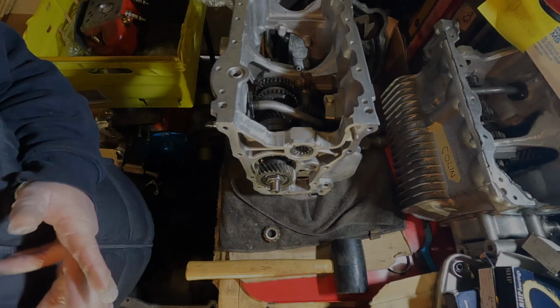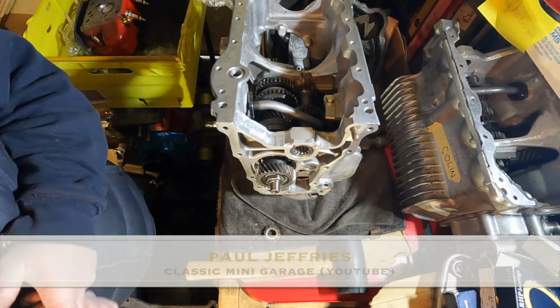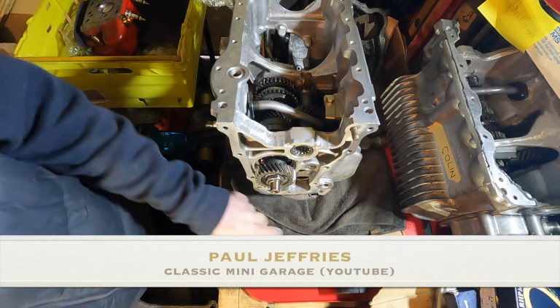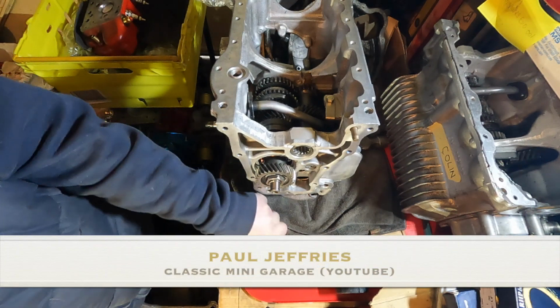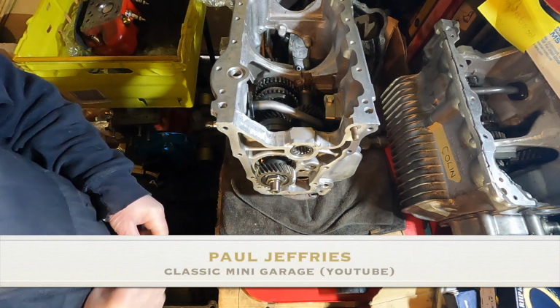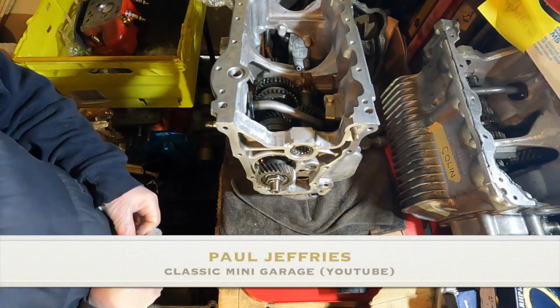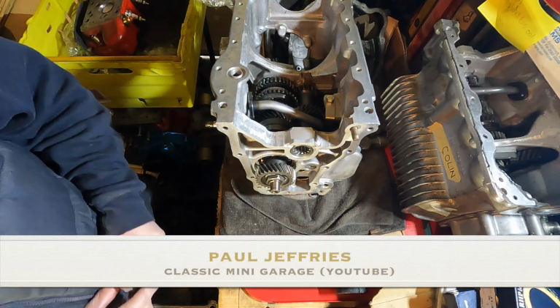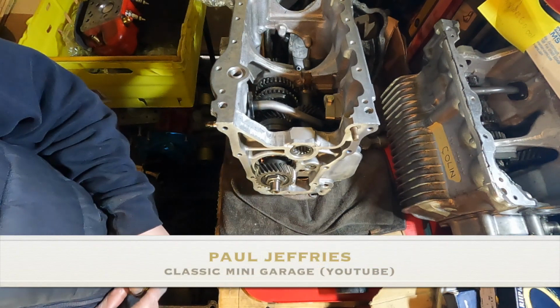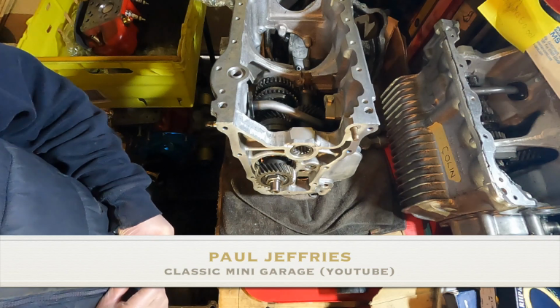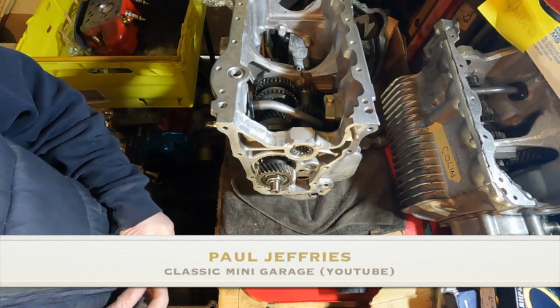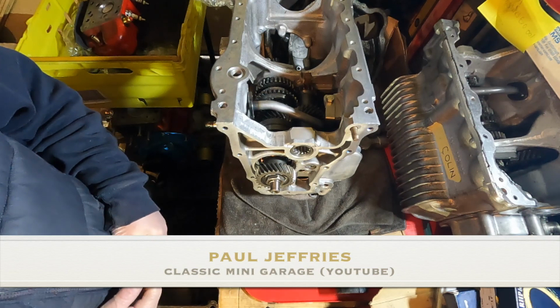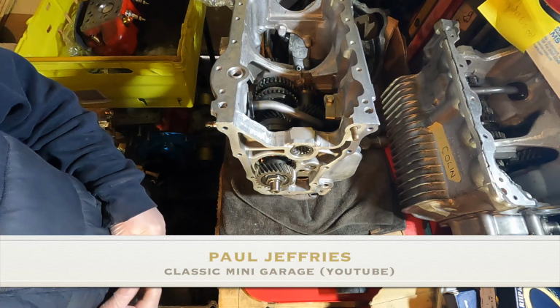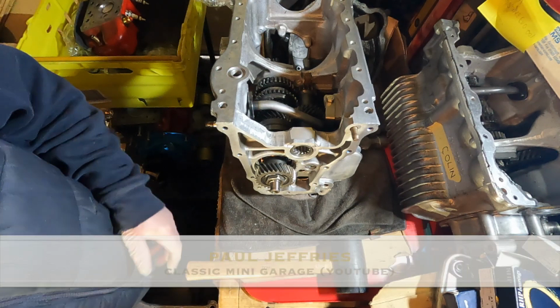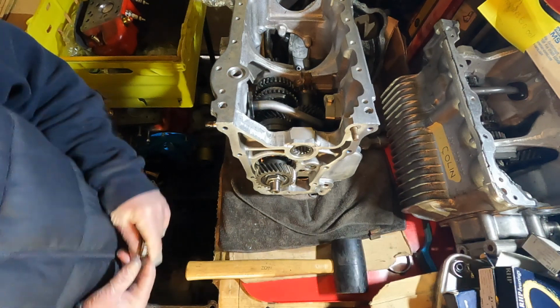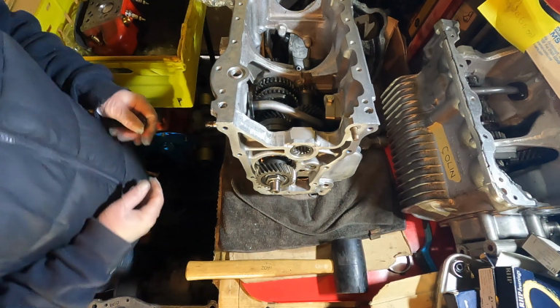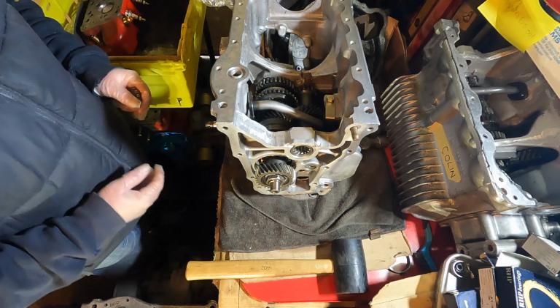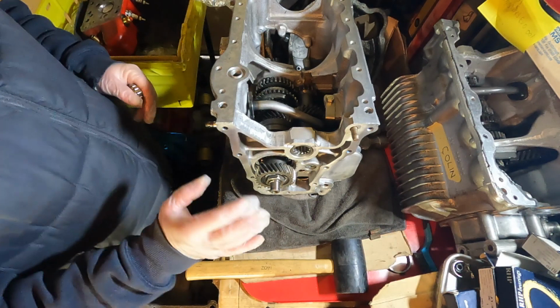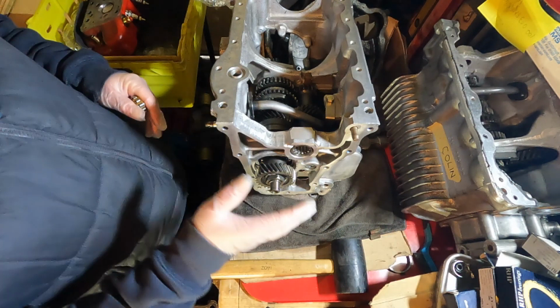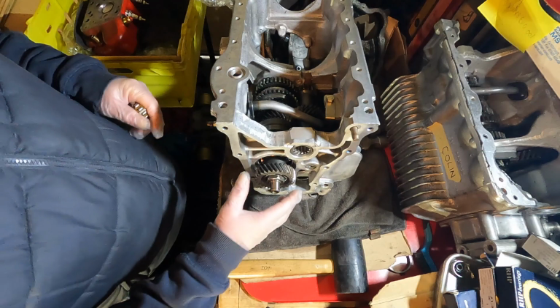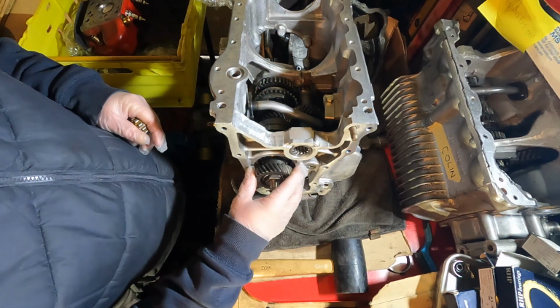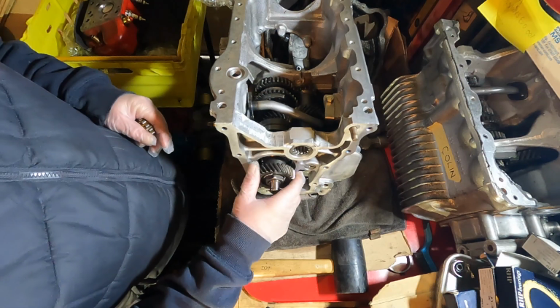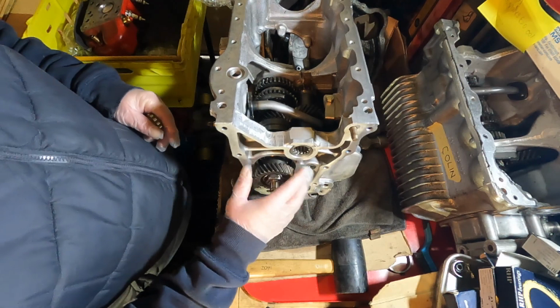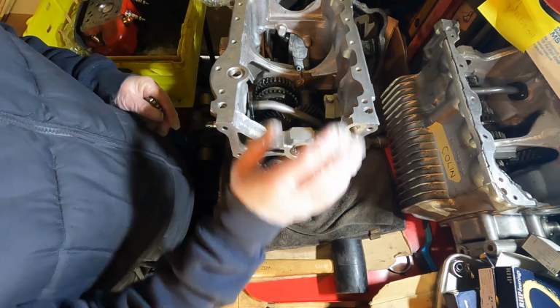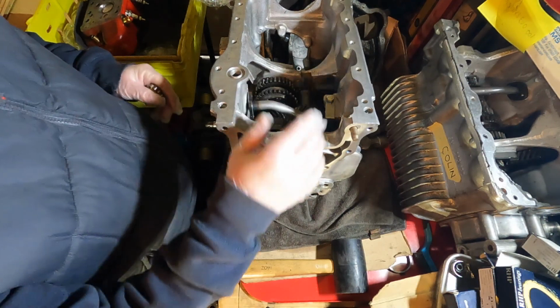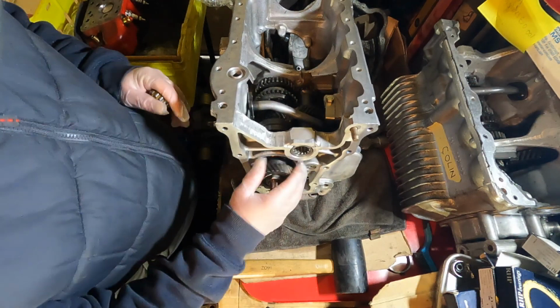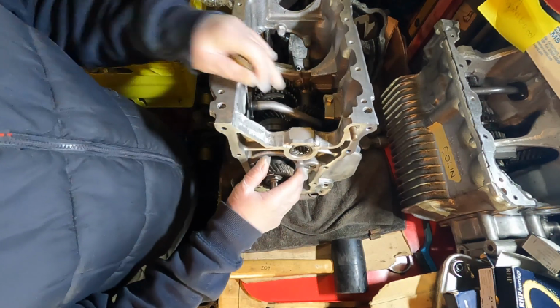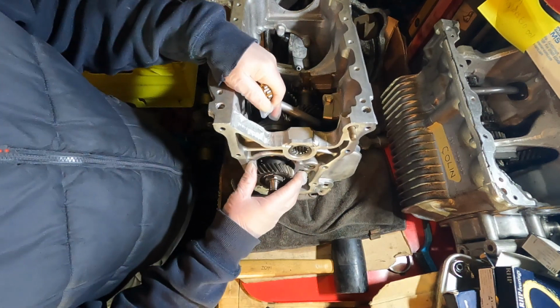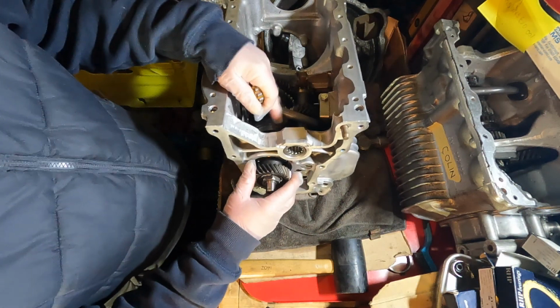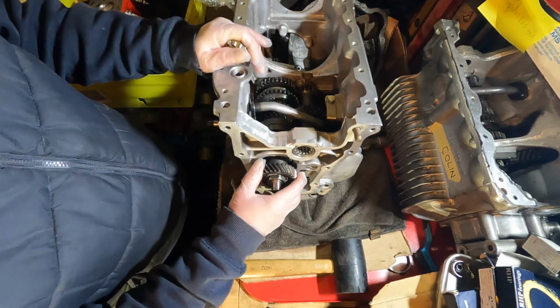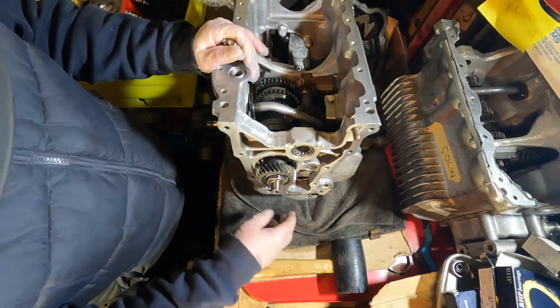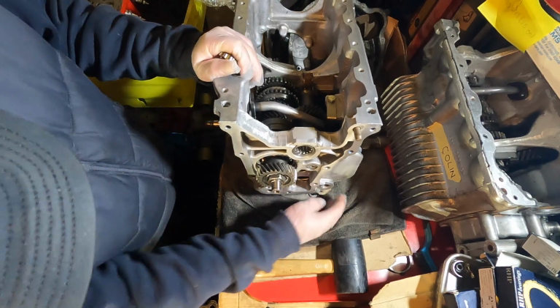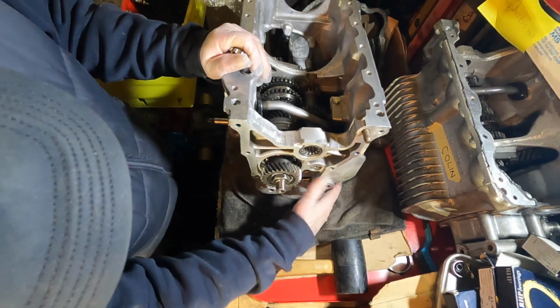Hi everybody, welcome back to another episode on Lee Baker's 1293 engine and gearbox build. On the last episode I've fitted the gear set and central oil pickup. There's just a few bits to finish off now.